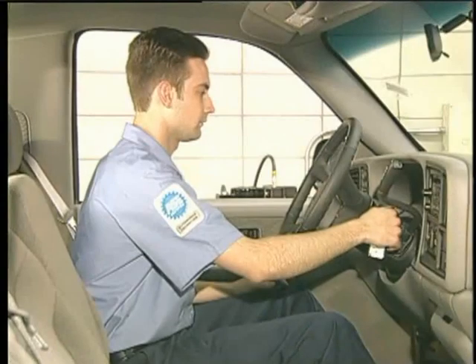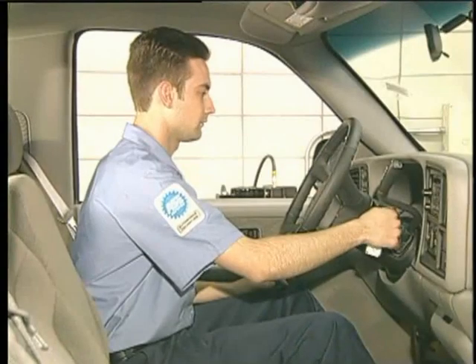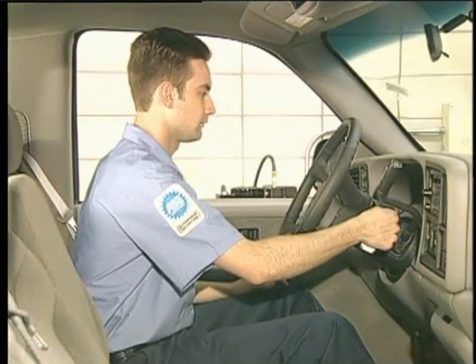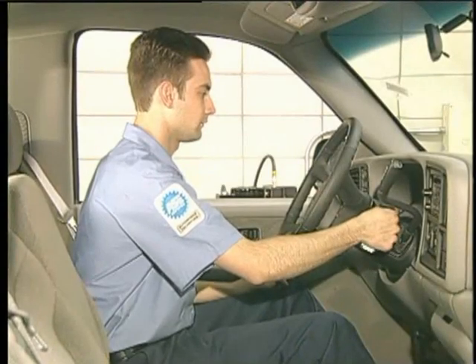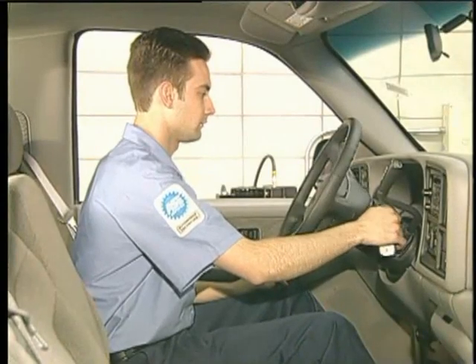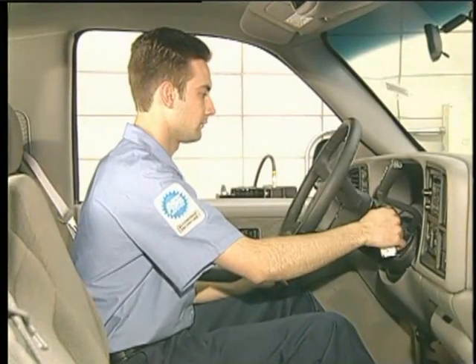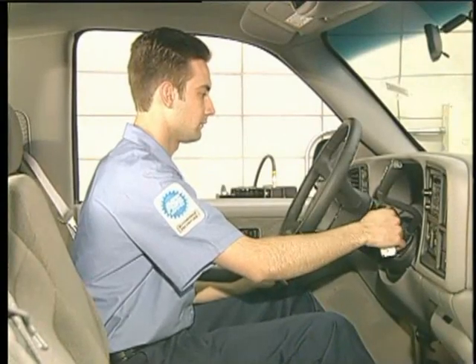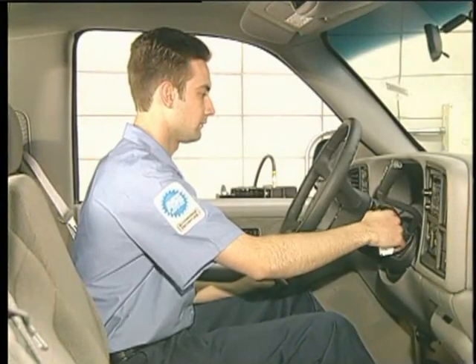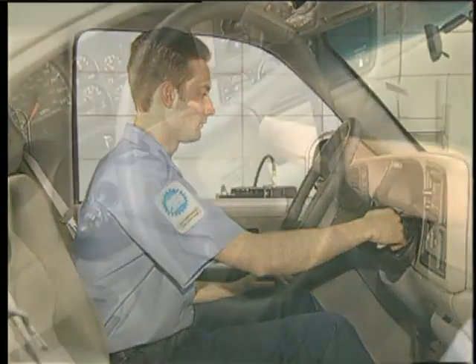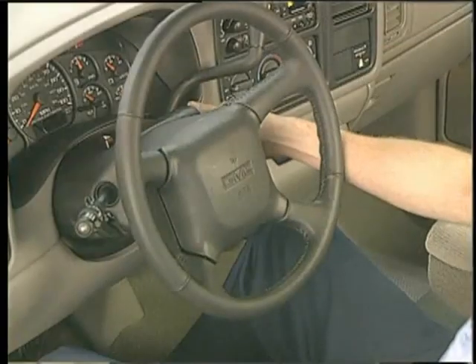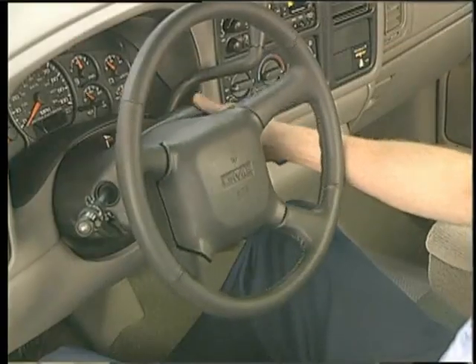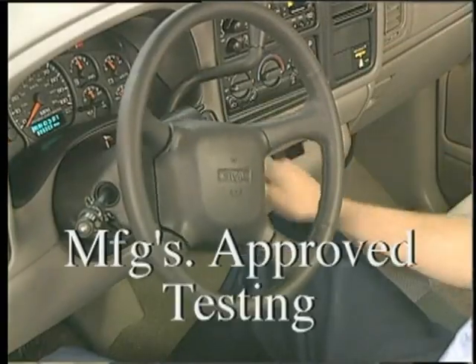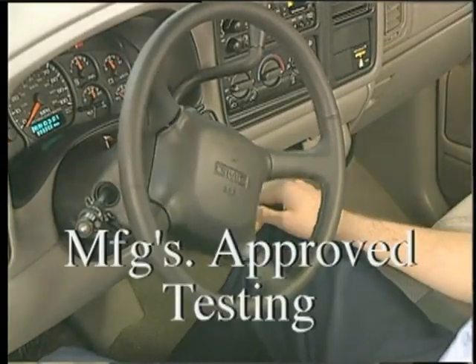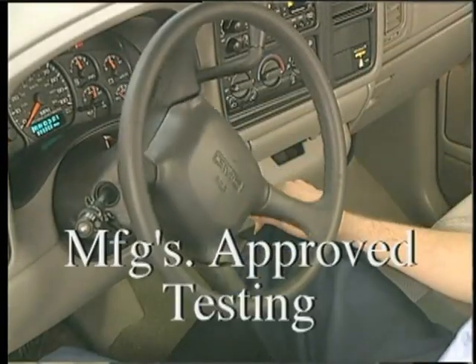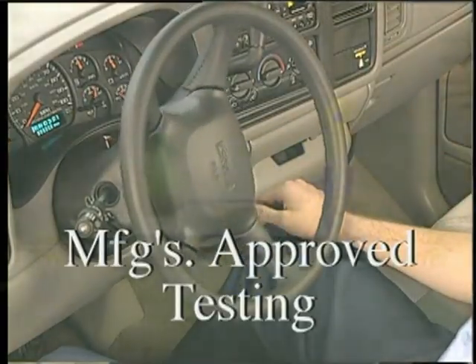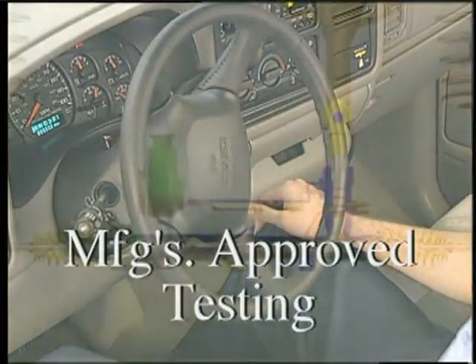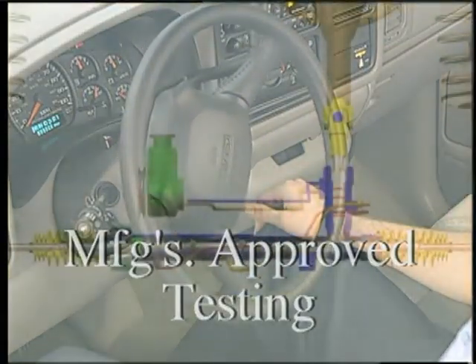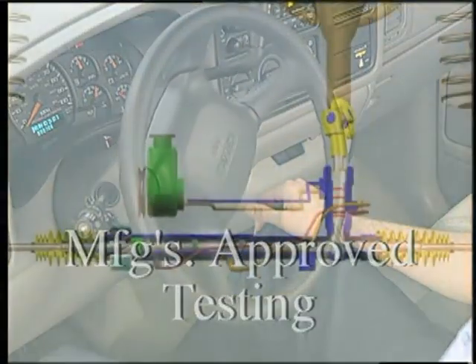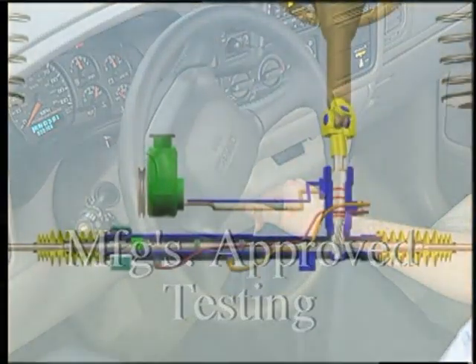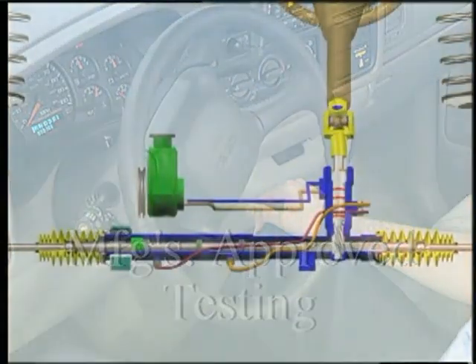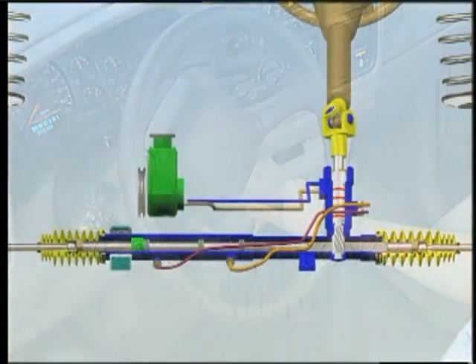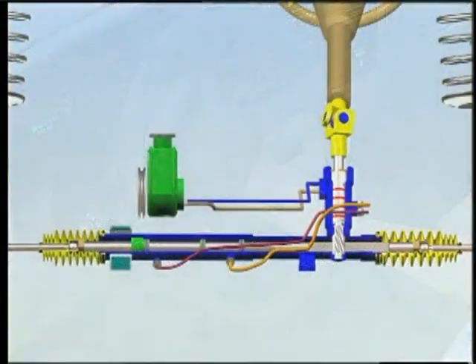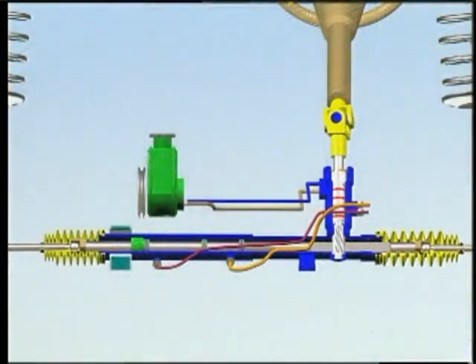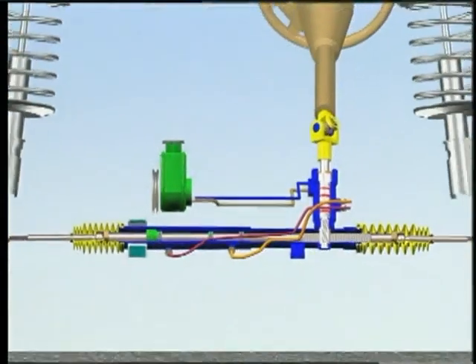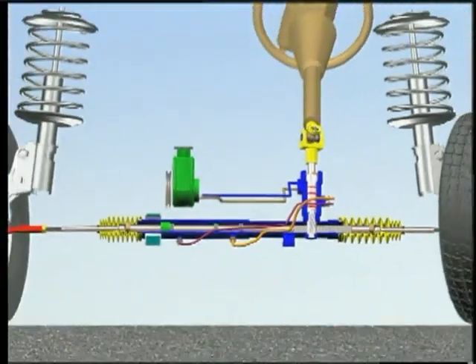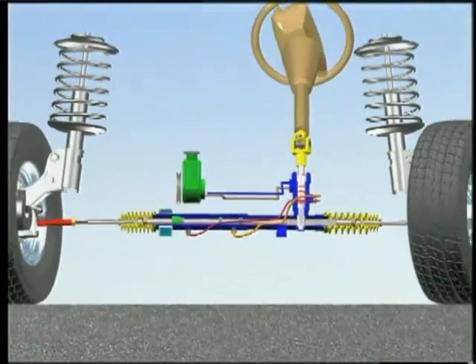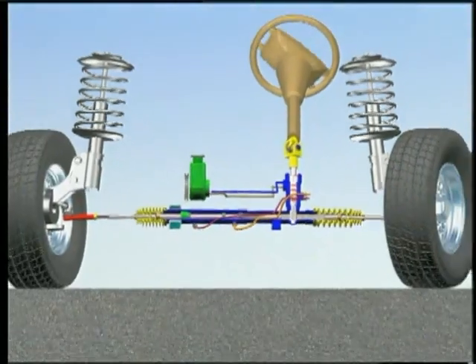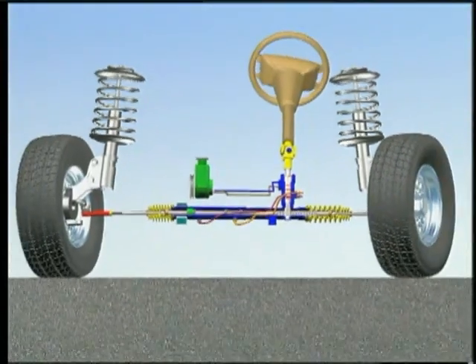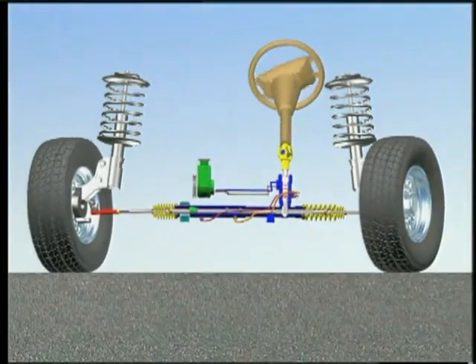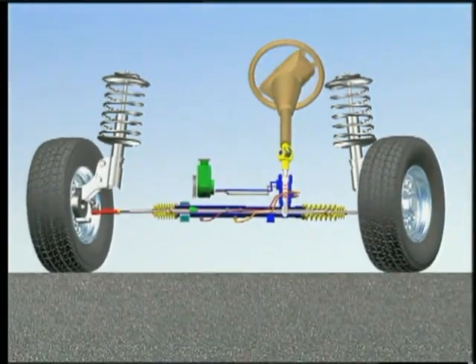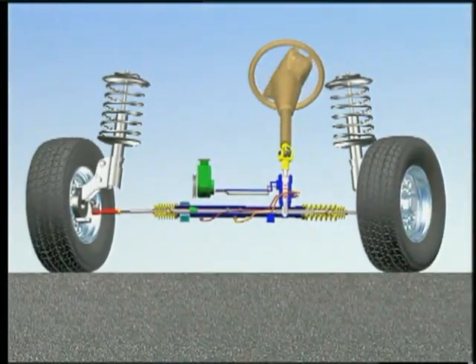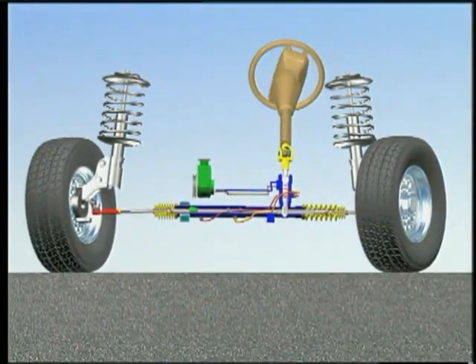Since these procedures are quick checks, always refer to the manufacturer's approved course of testing for detailed troubleshooting and recommended action.